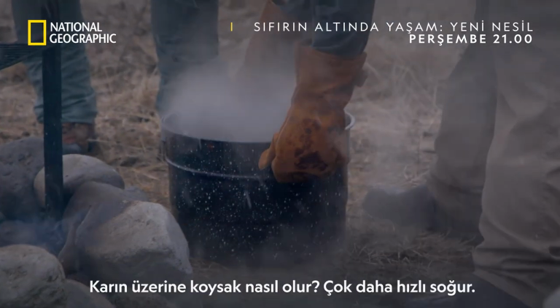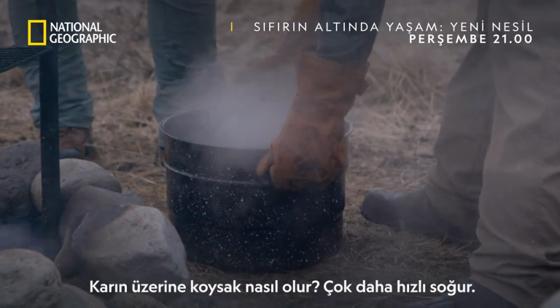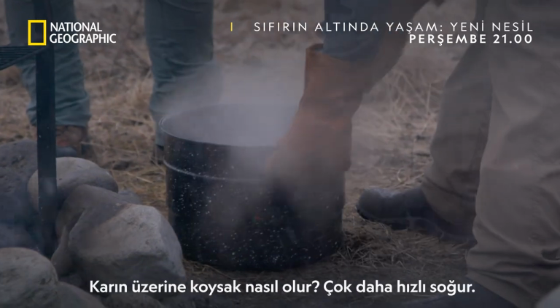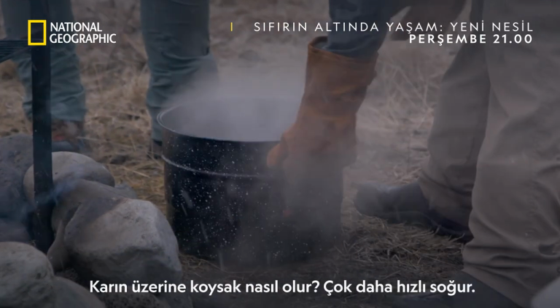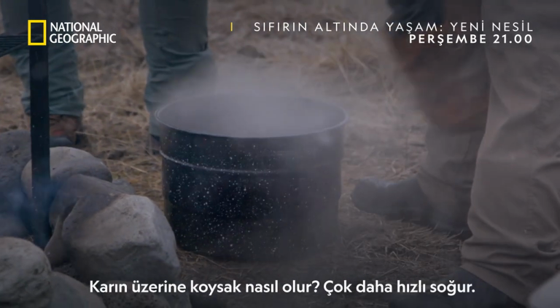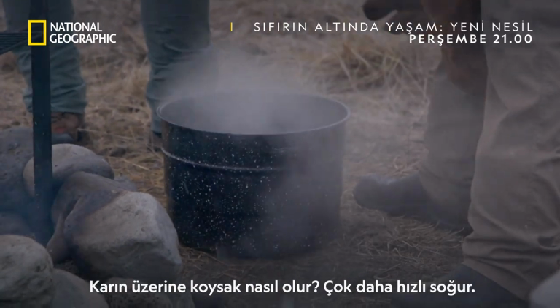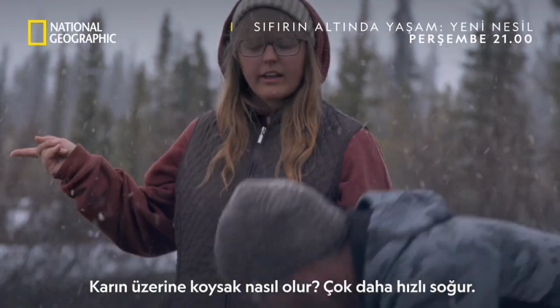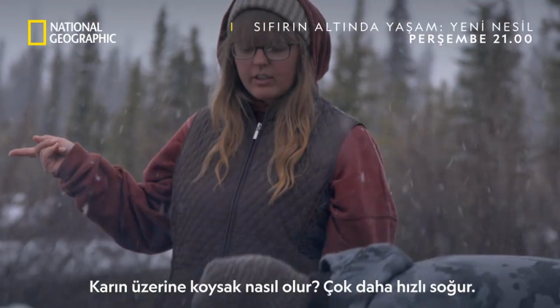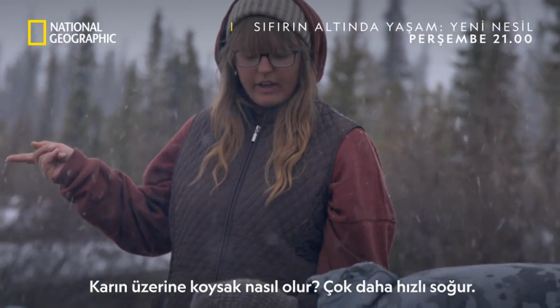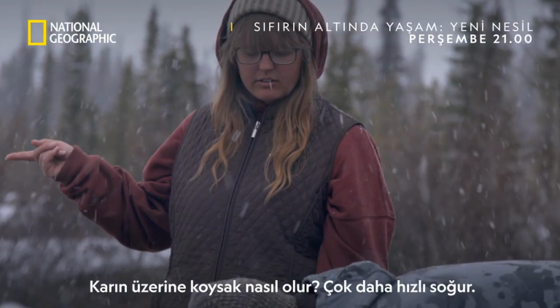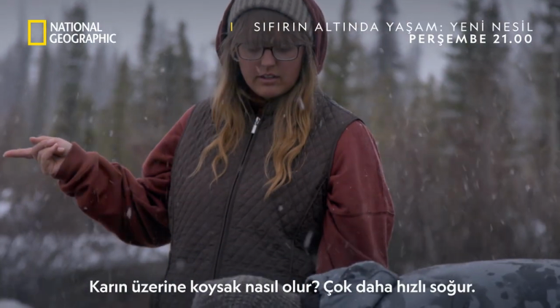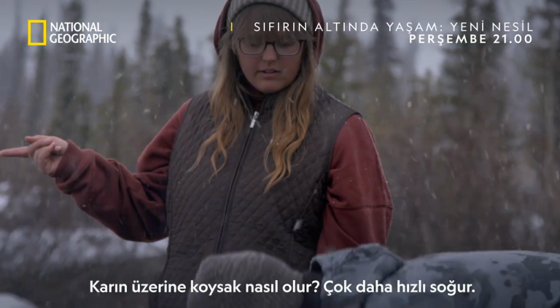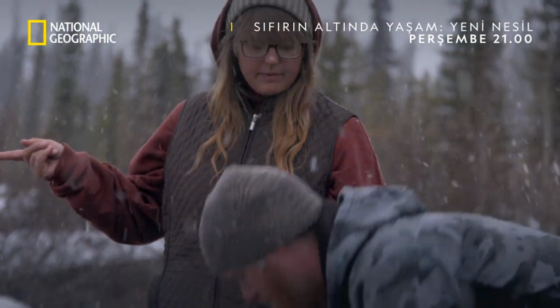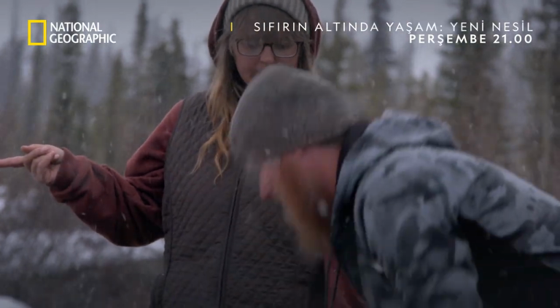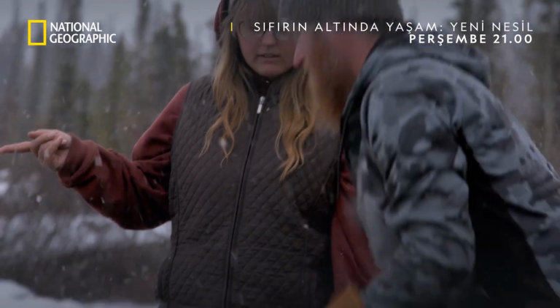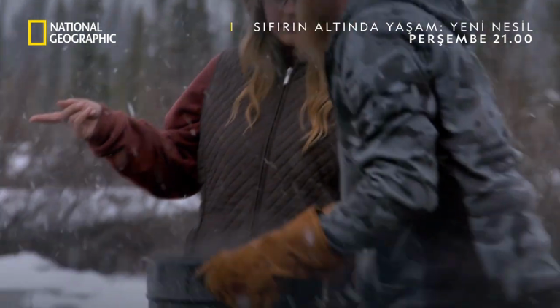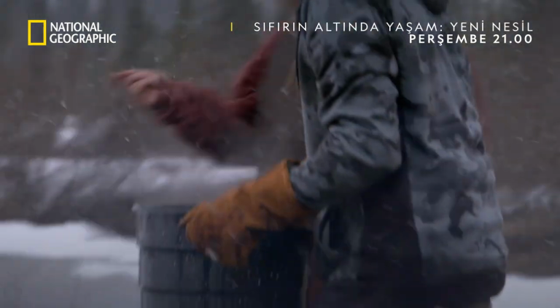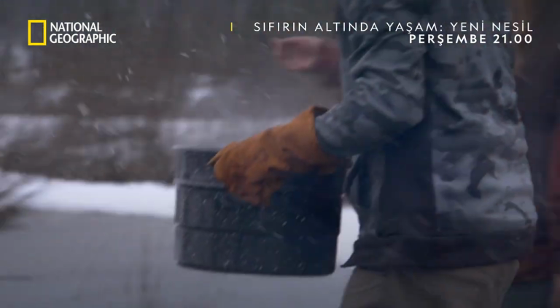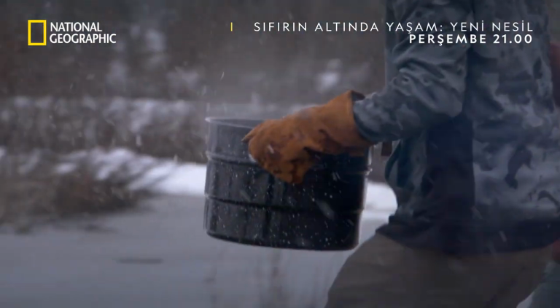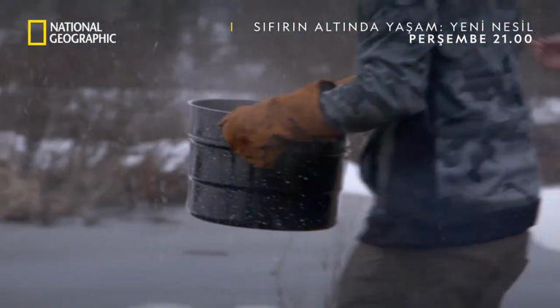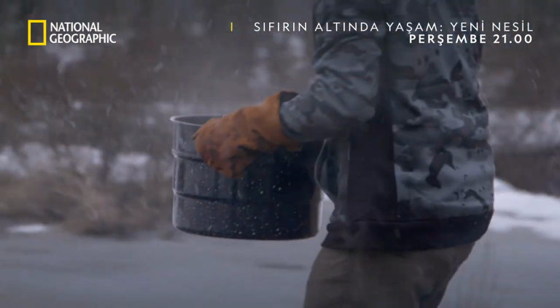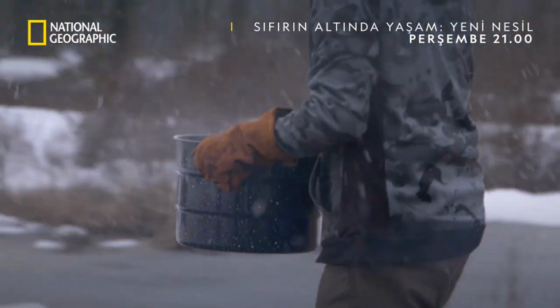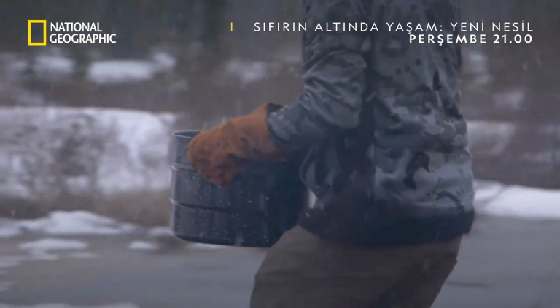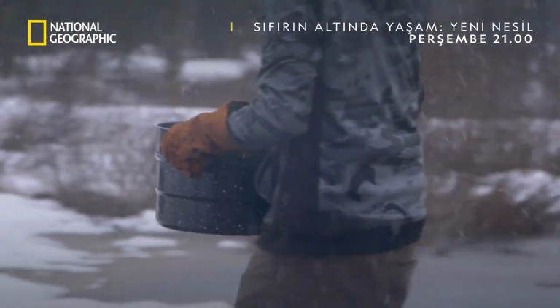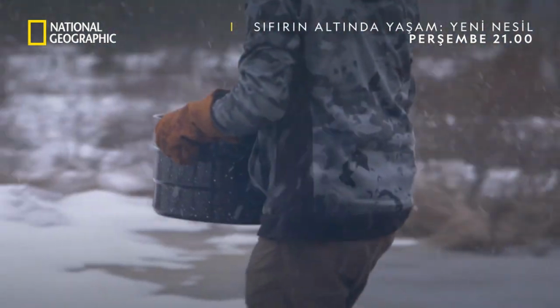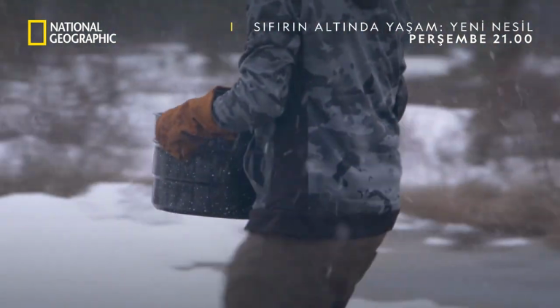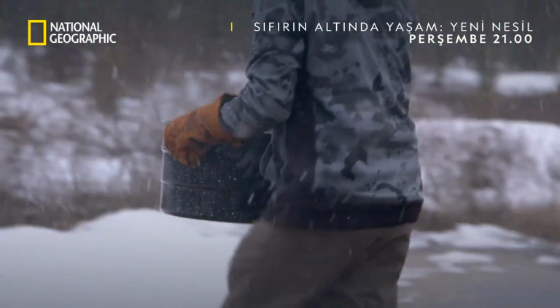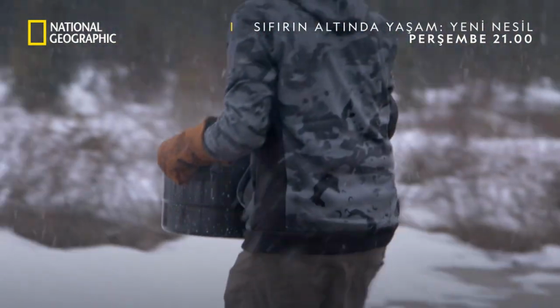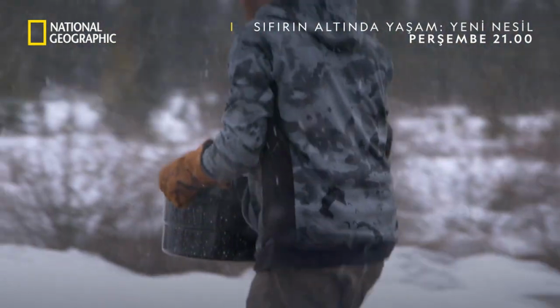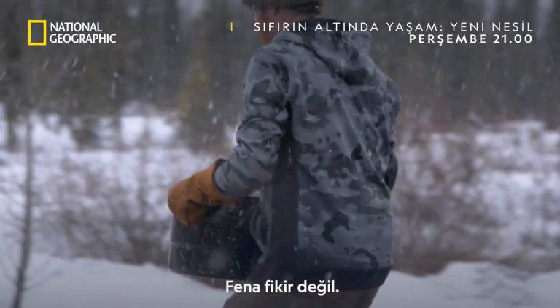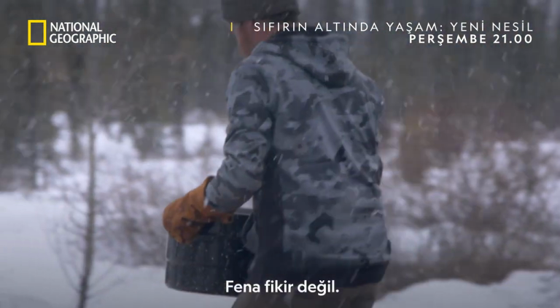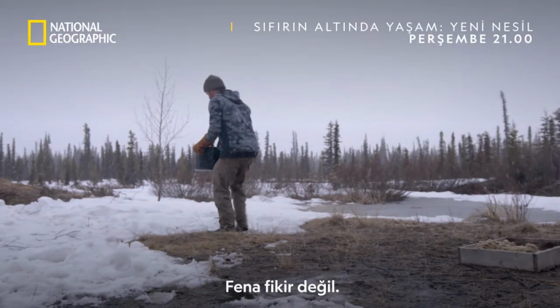What if we set it in the snow? It'll cool a heck of a lot faster. Not a bad idea. See you later.